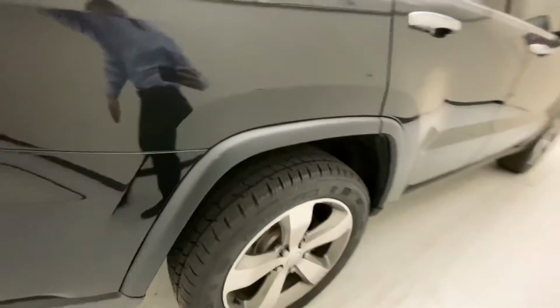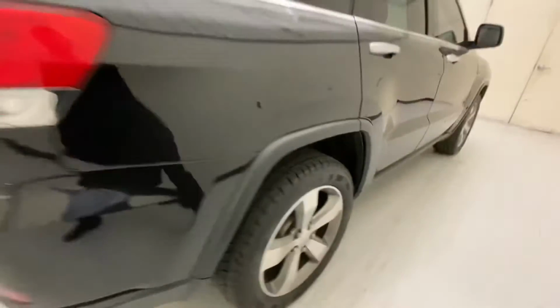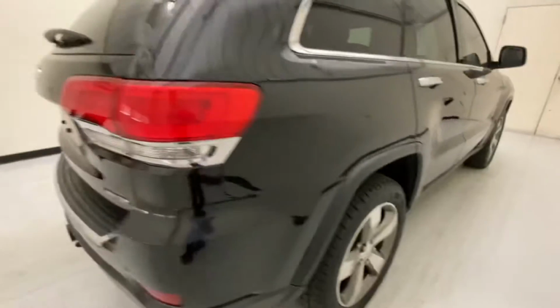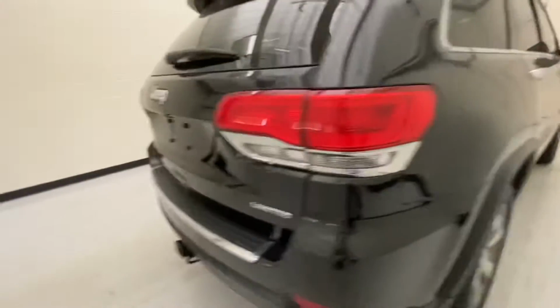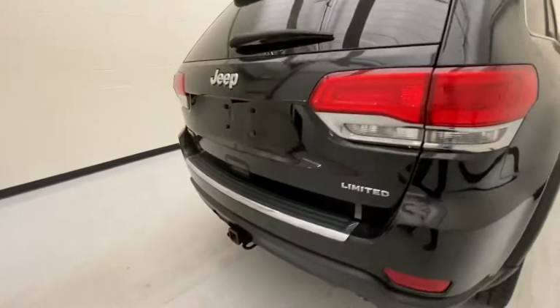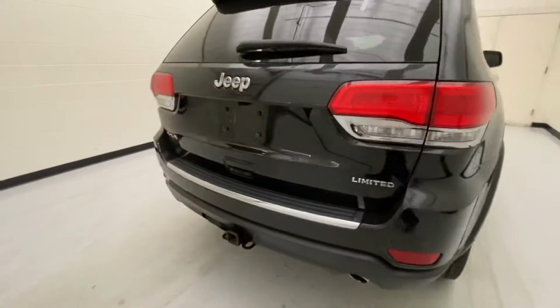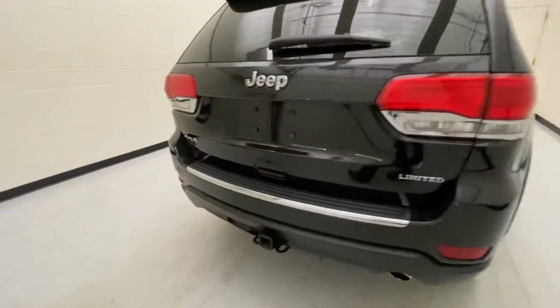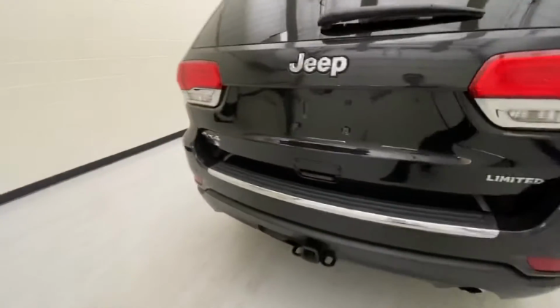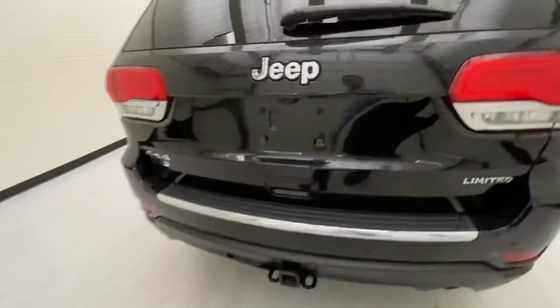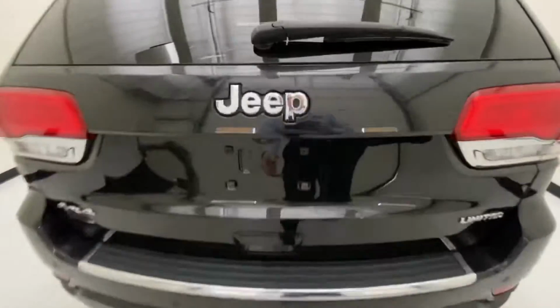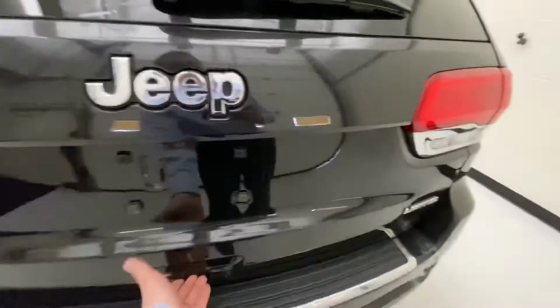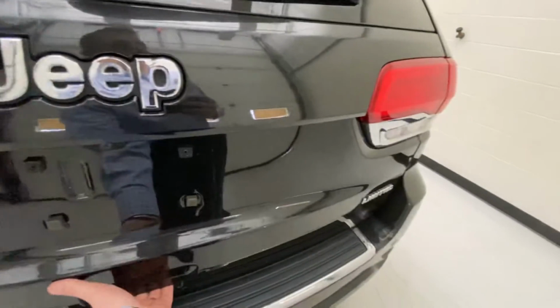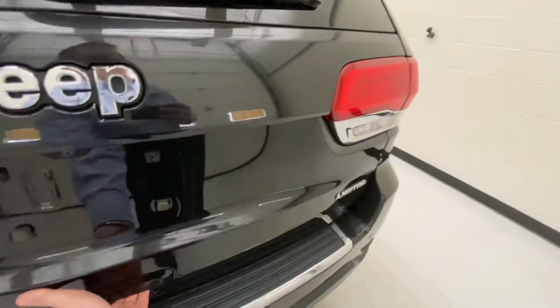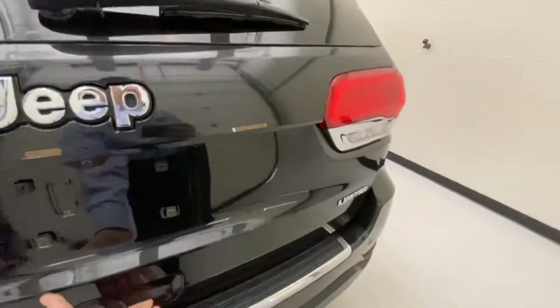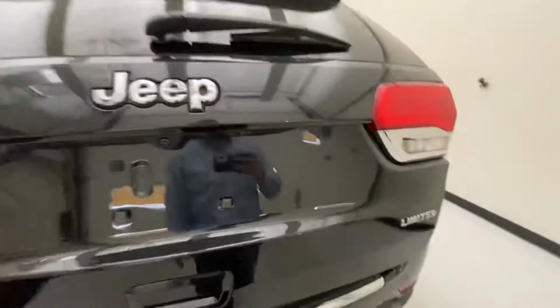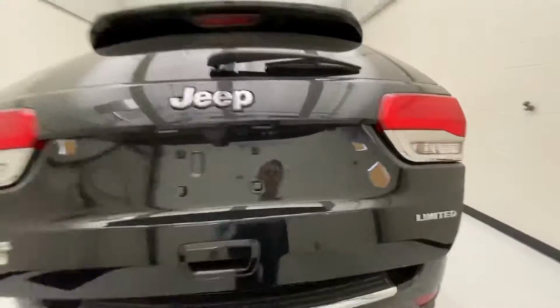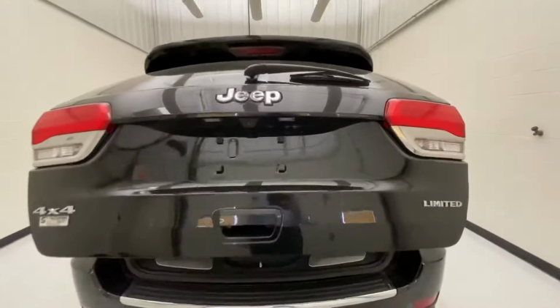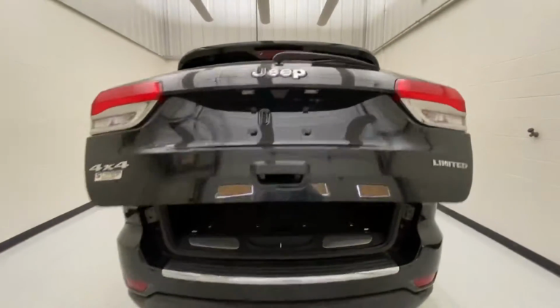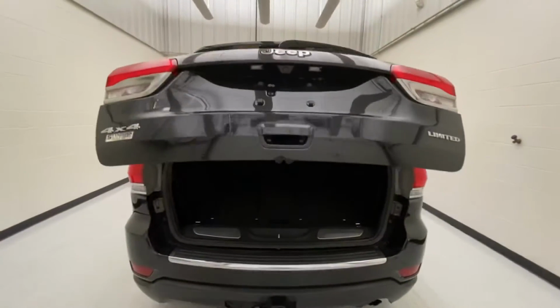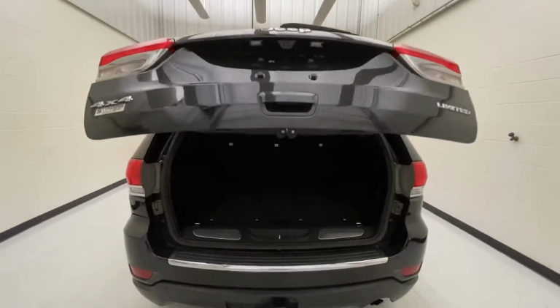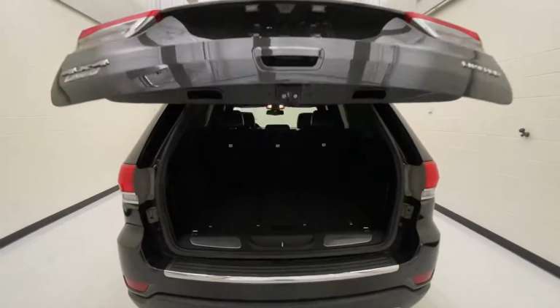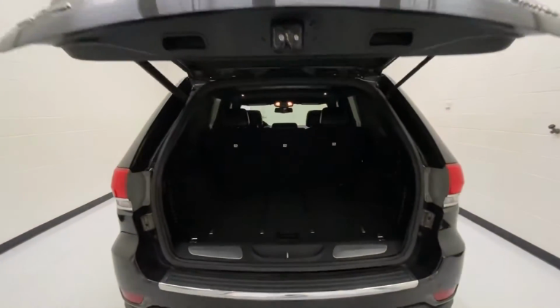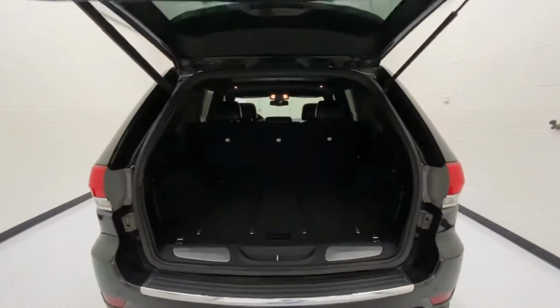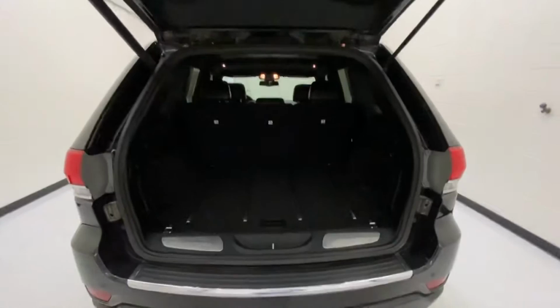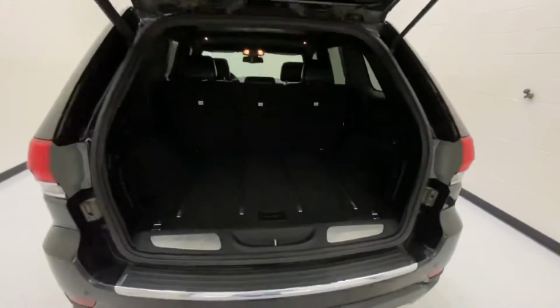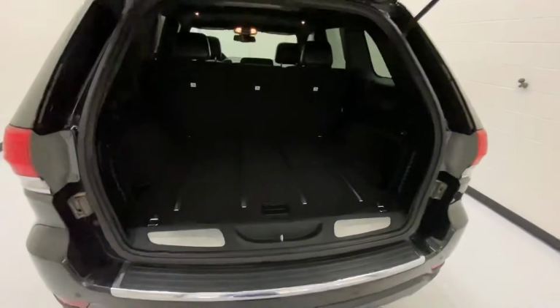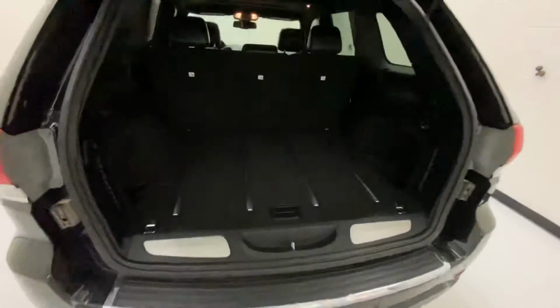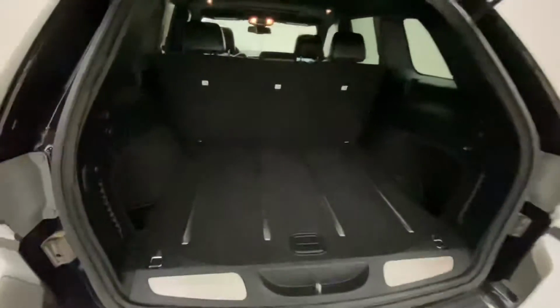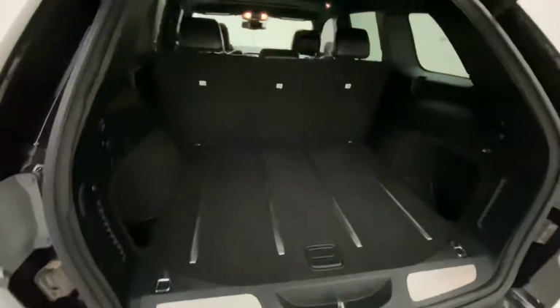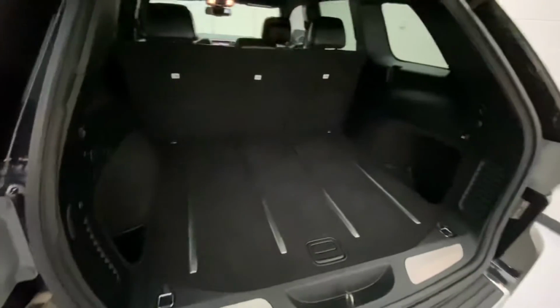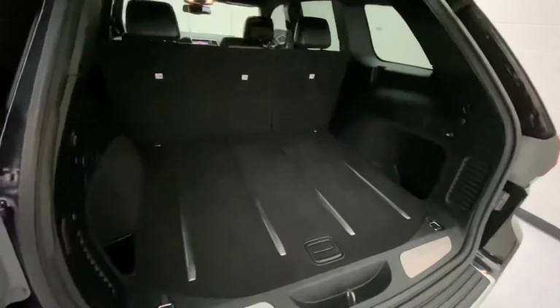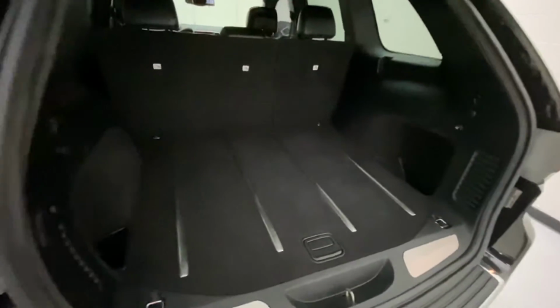You've got the 20-inch rims down below. There's a trailer package on this one from the factory, ready to do any kind of towing you need. Power liftgate — you can watch that open up right there. A ton of space, actually, here in the back of this Jeep Grand Cherokee.